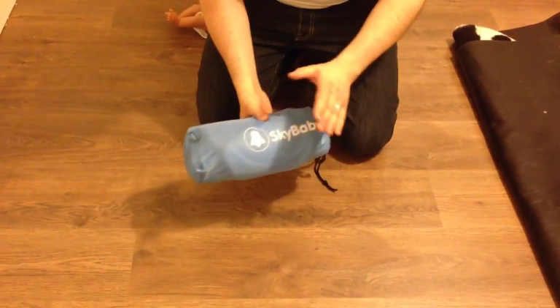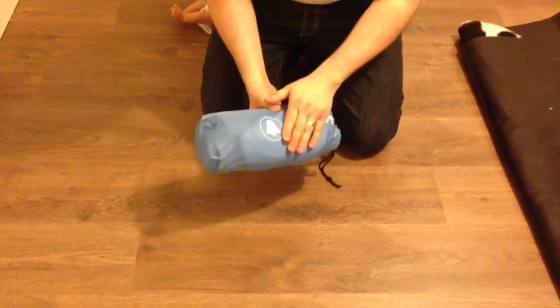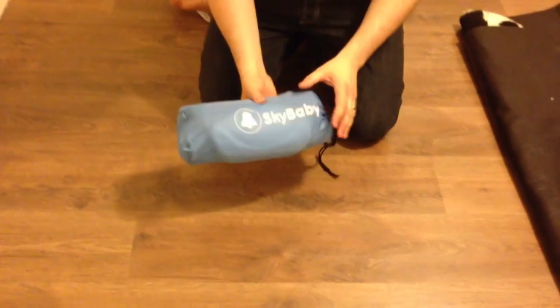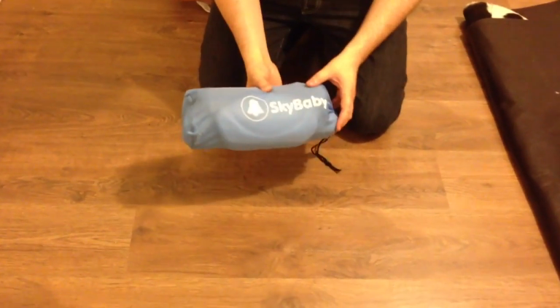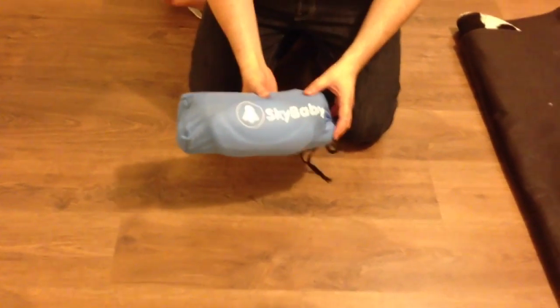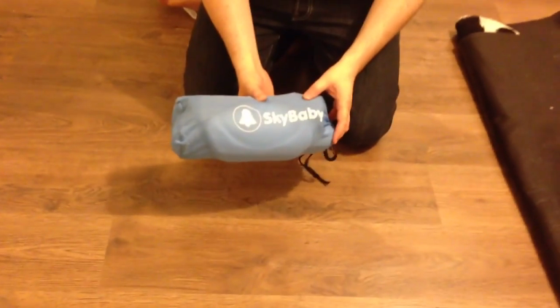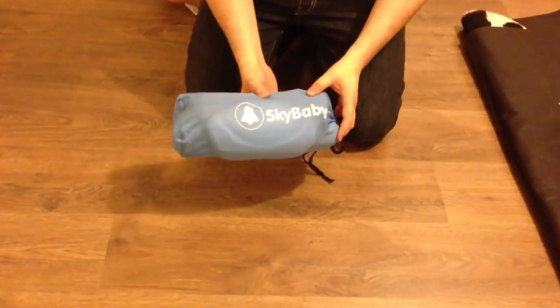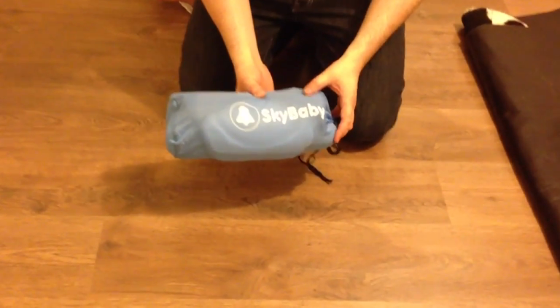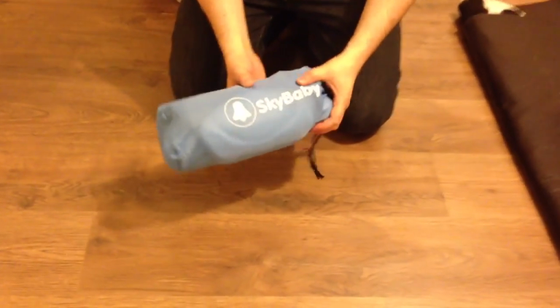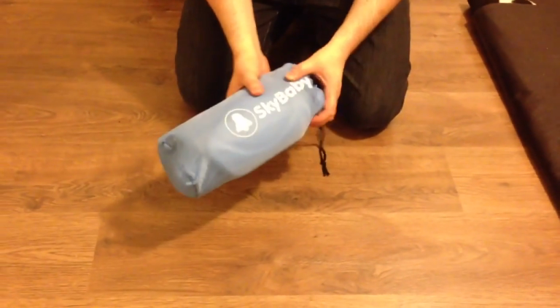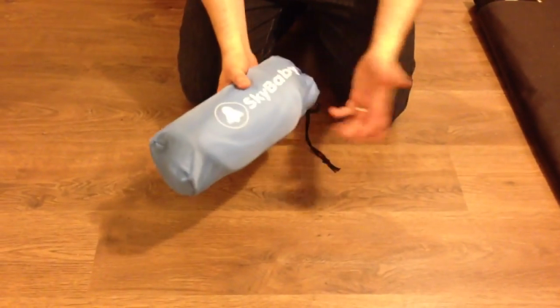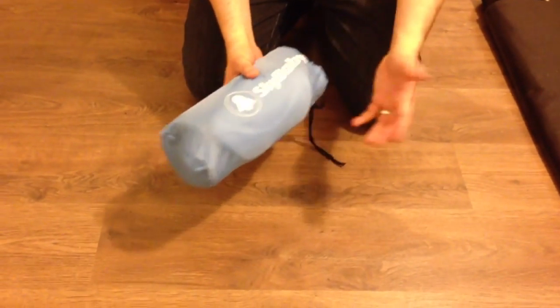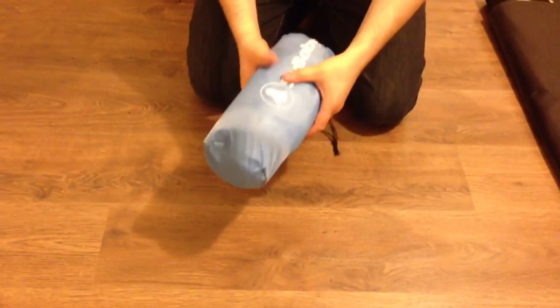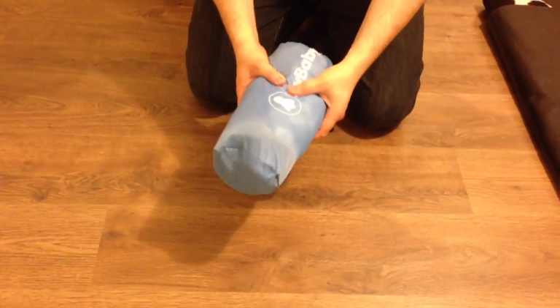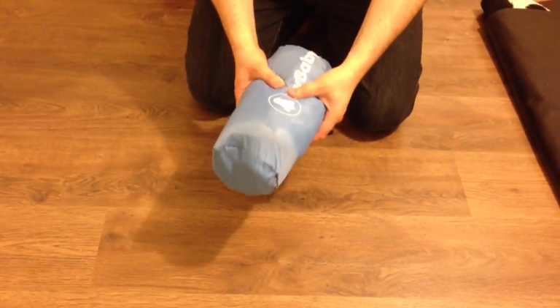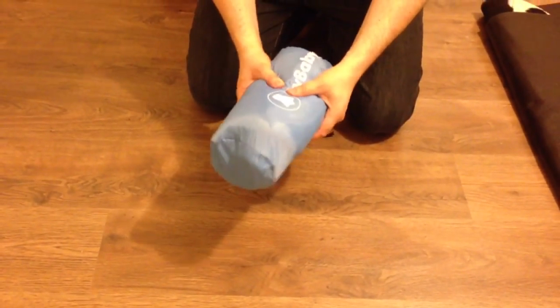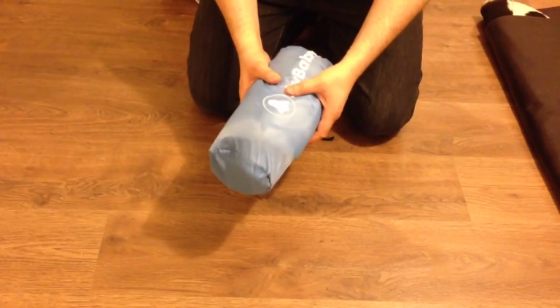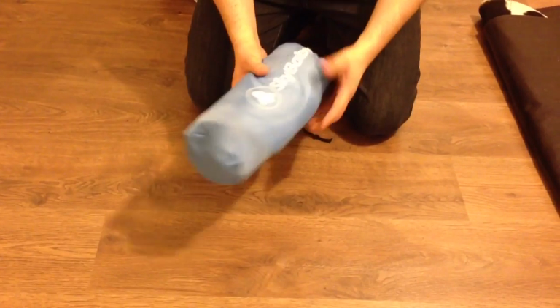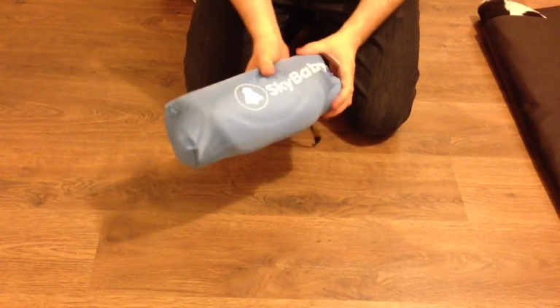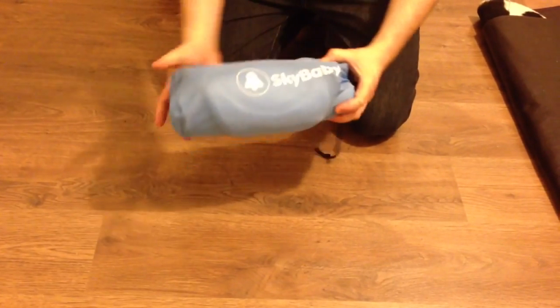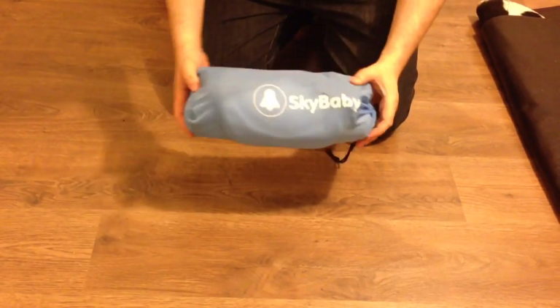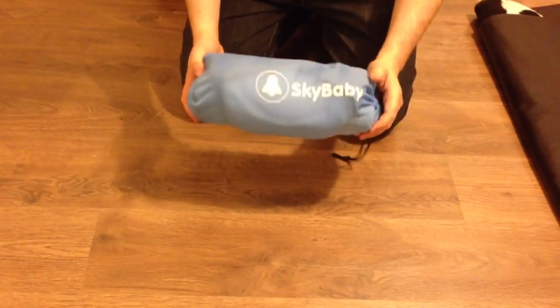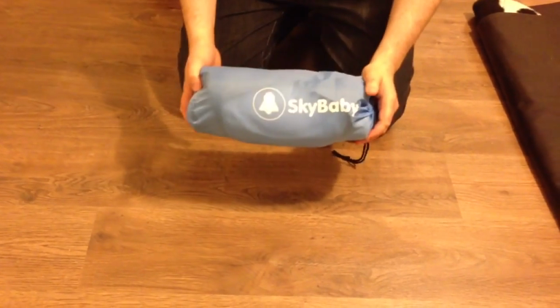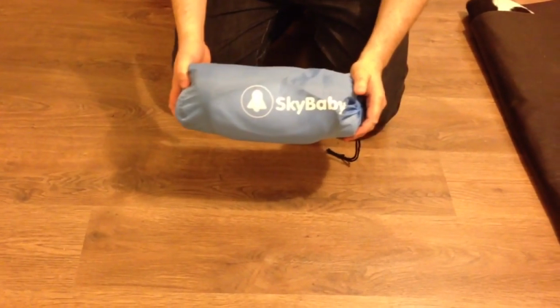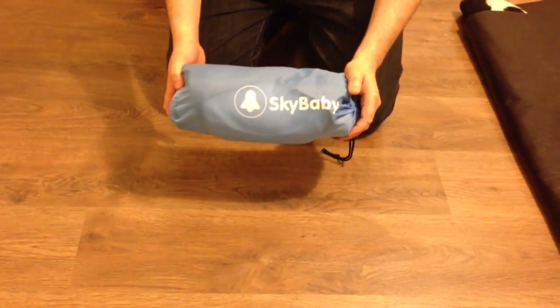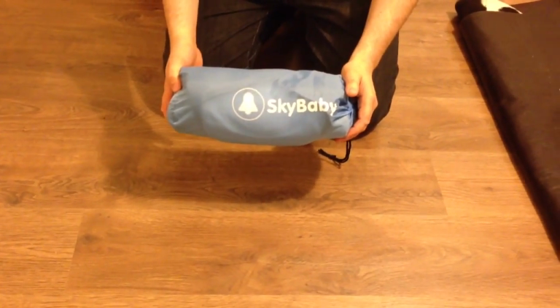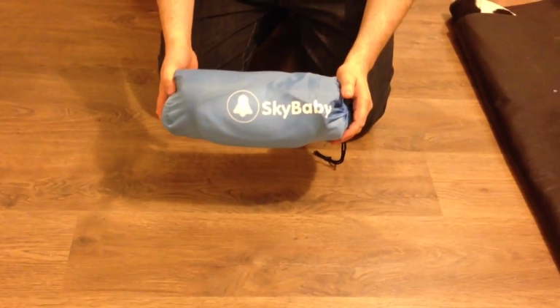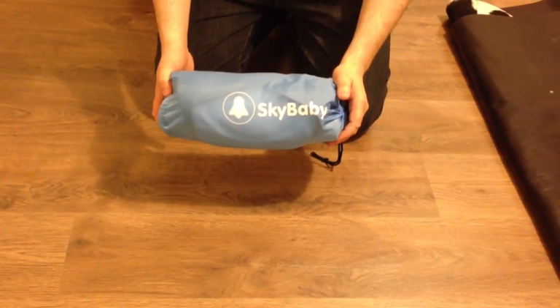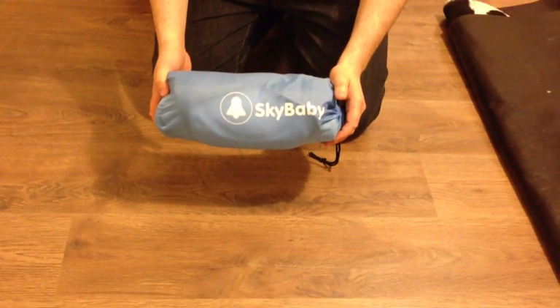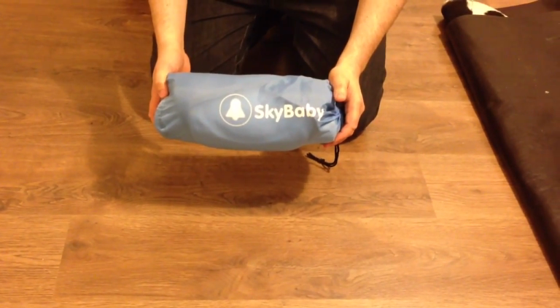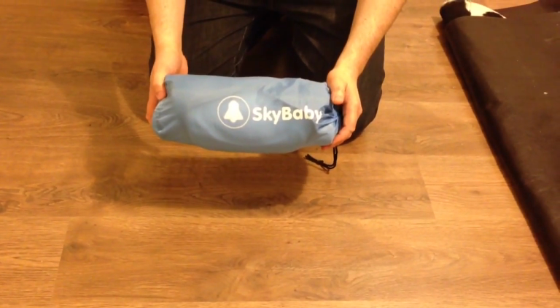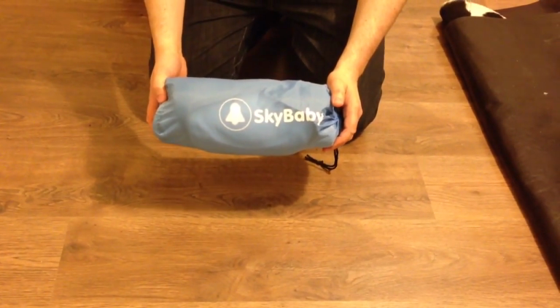A great thing with this is when you're not using it for the baby, you could use it for your own head — it's a very comfy pillow. And that's it: the Sky Baby from GadgetBaby.co.uk.